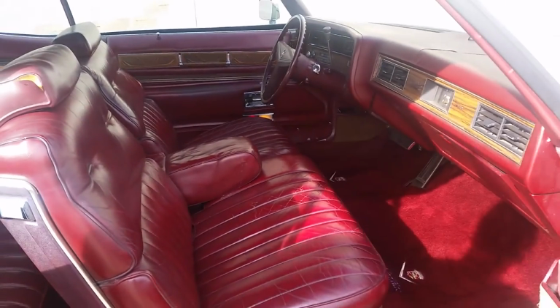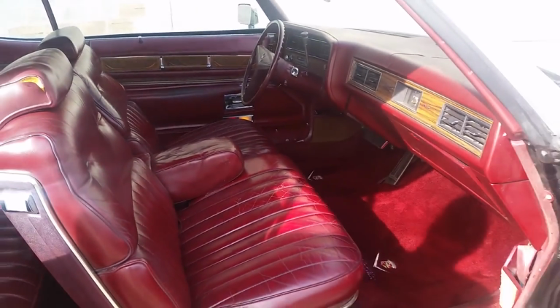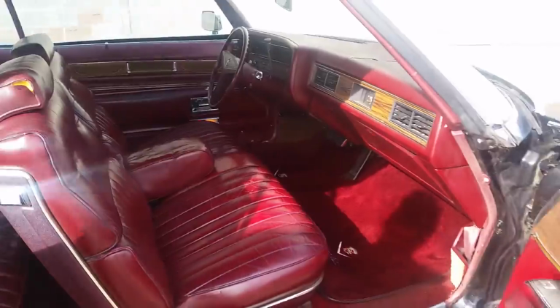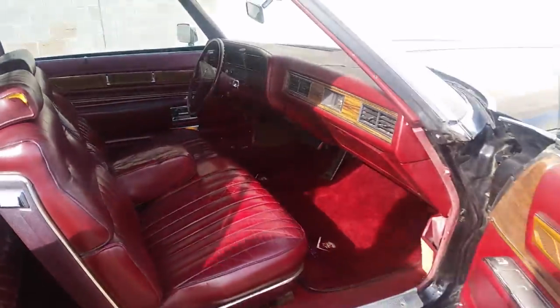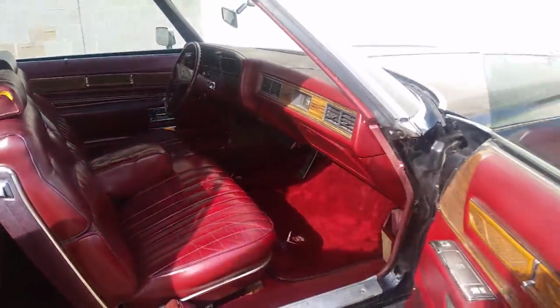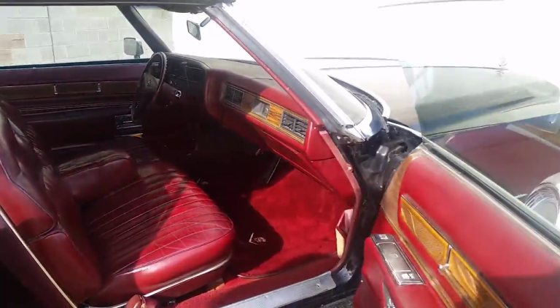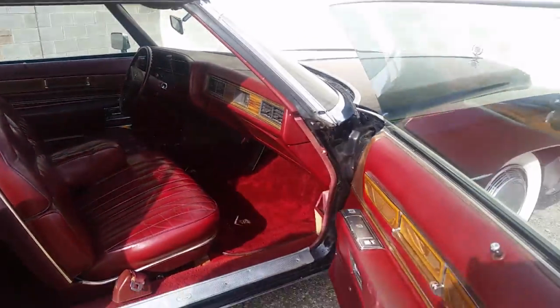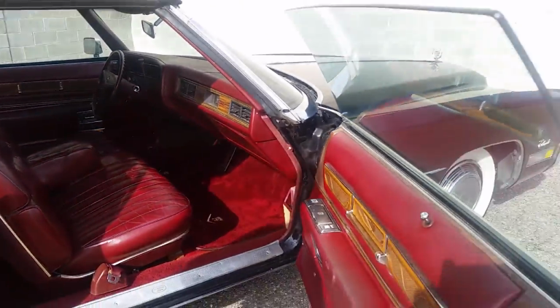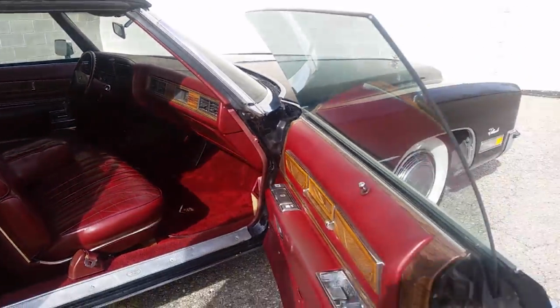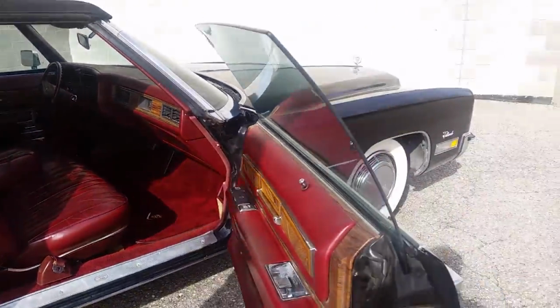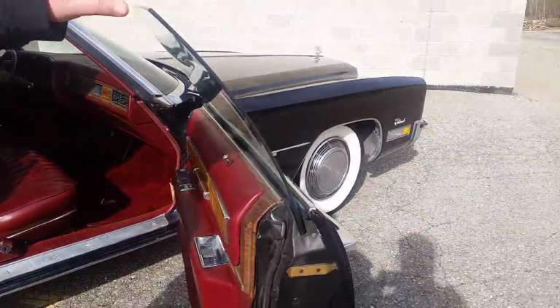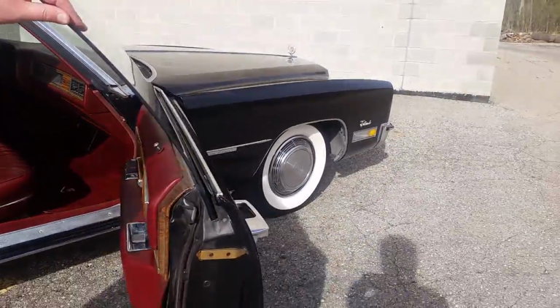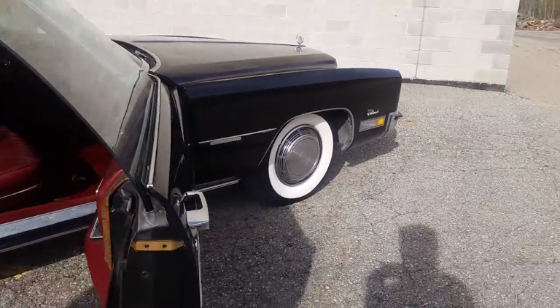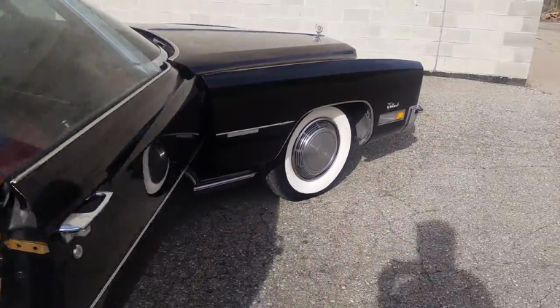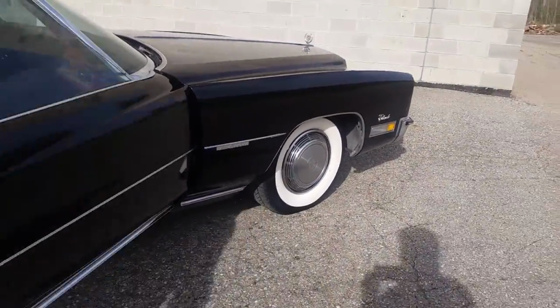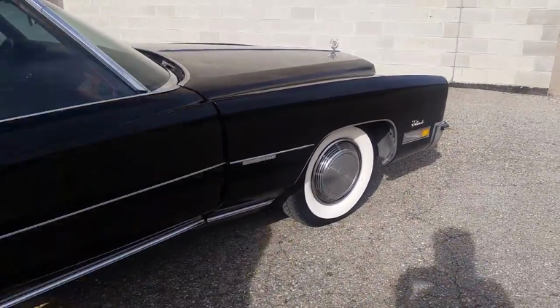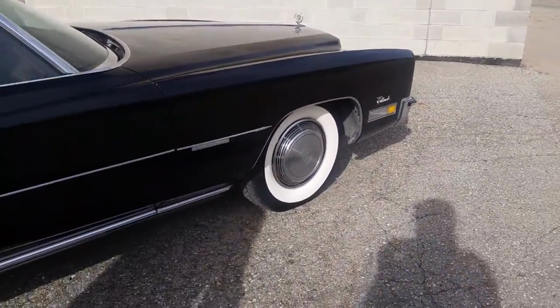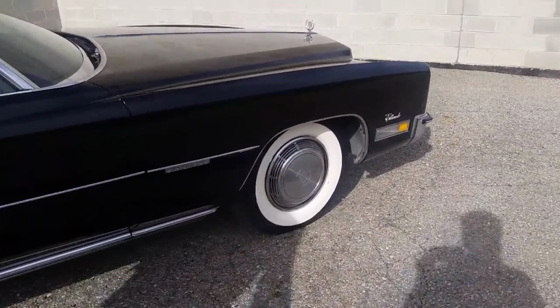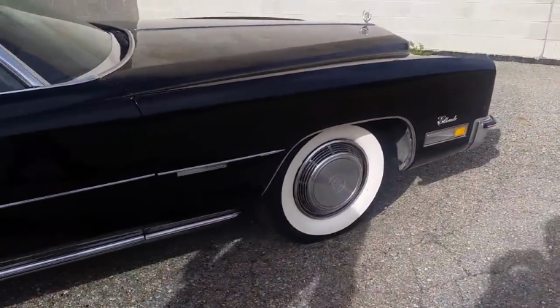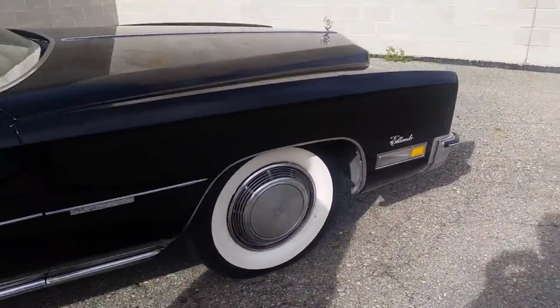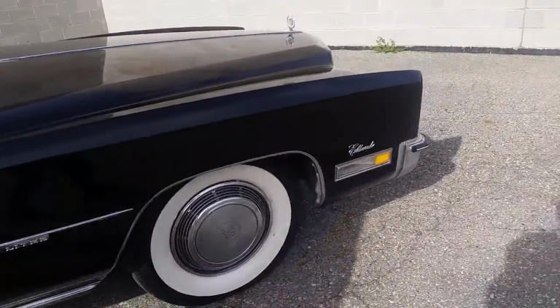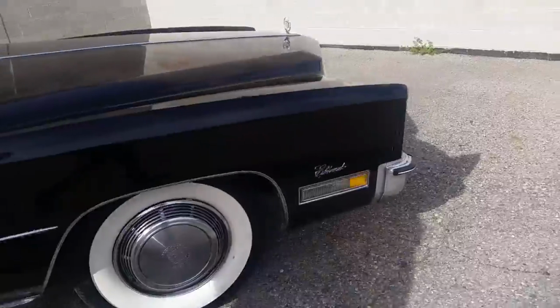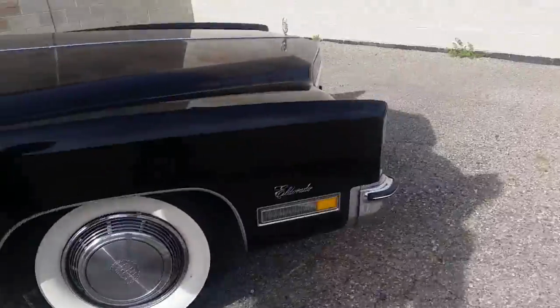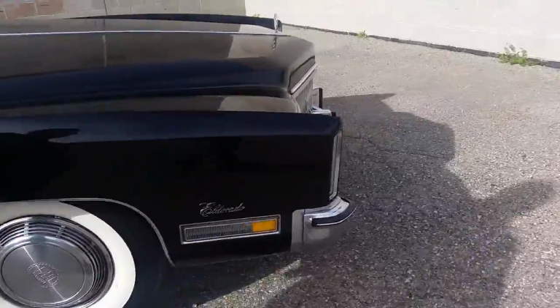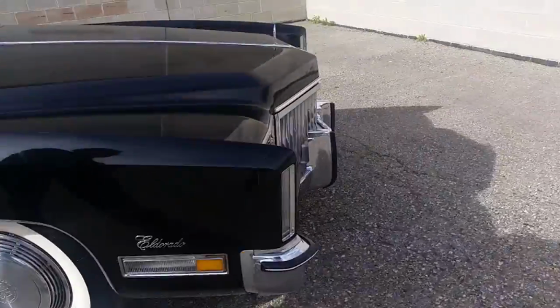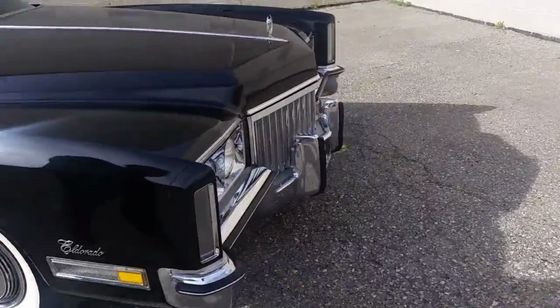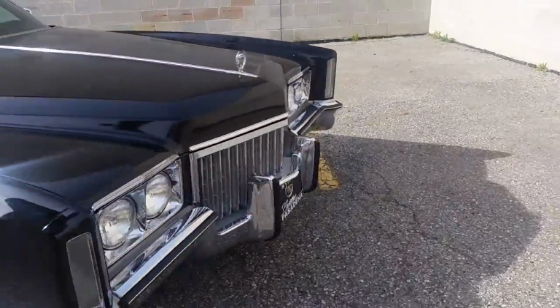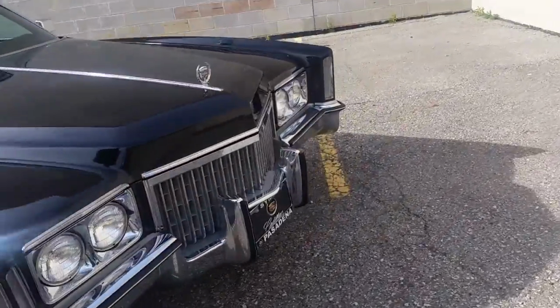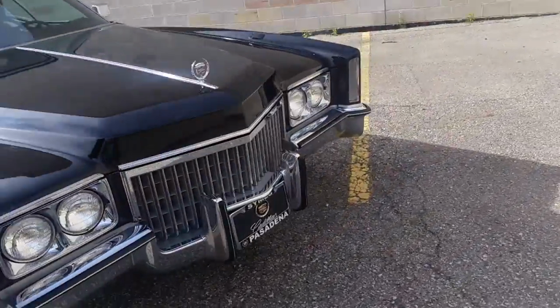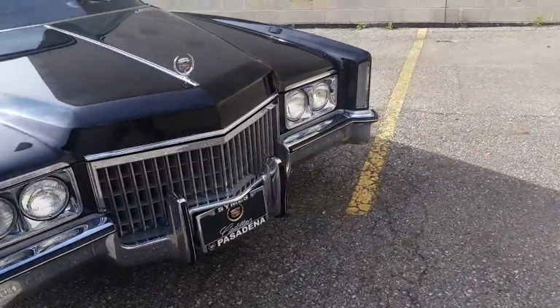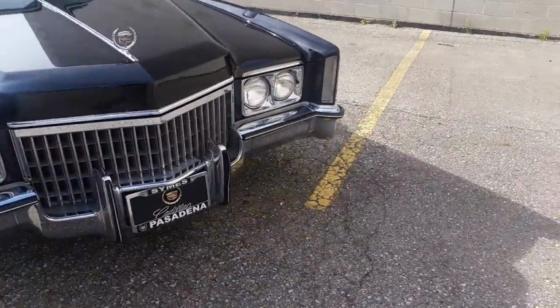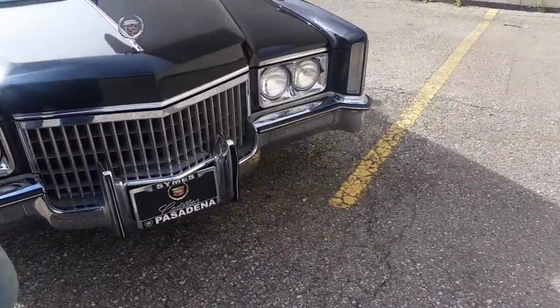Like I say, solid 8 out of 10 car. Runs like a champ. Doesn't need anything — just turn the key and go.